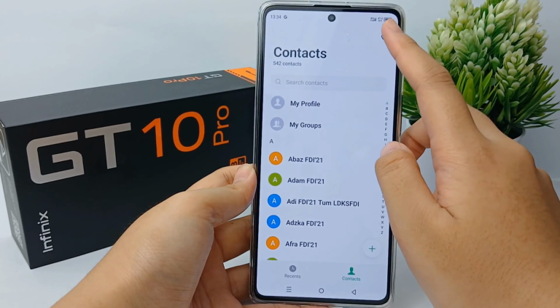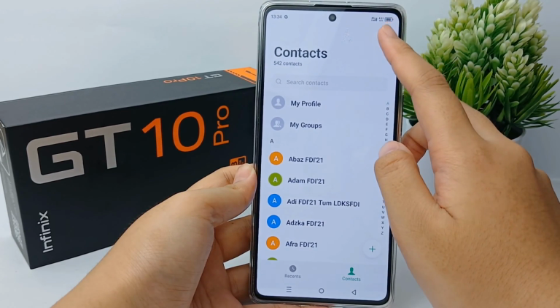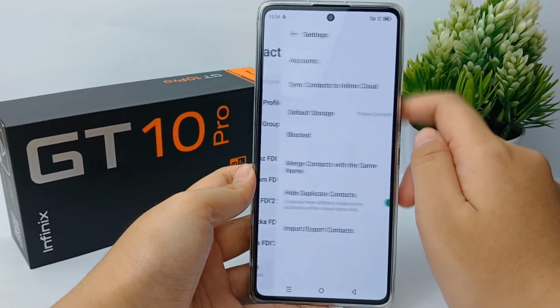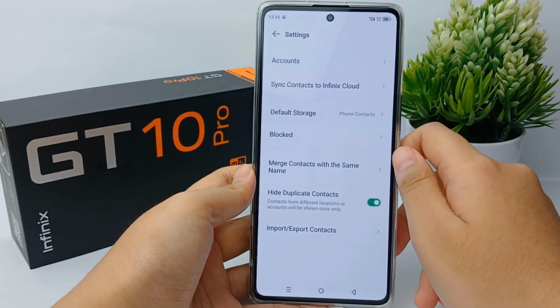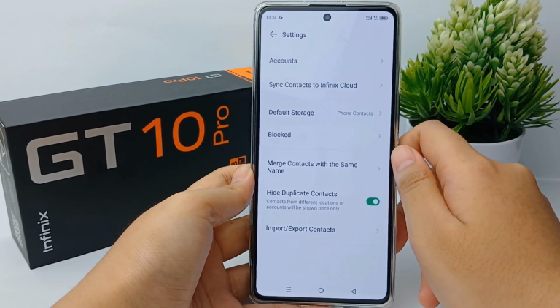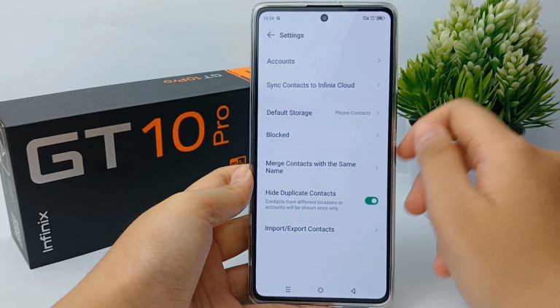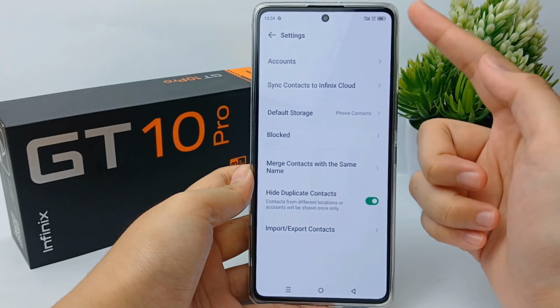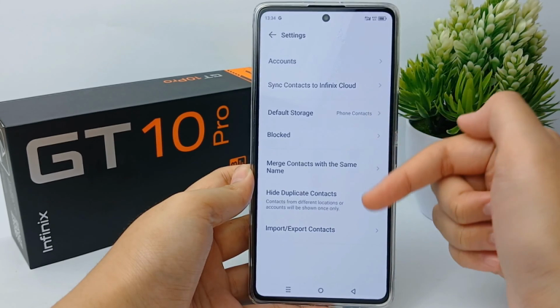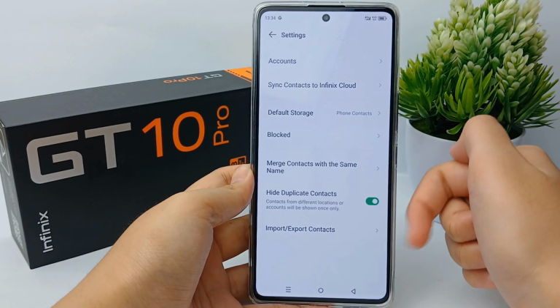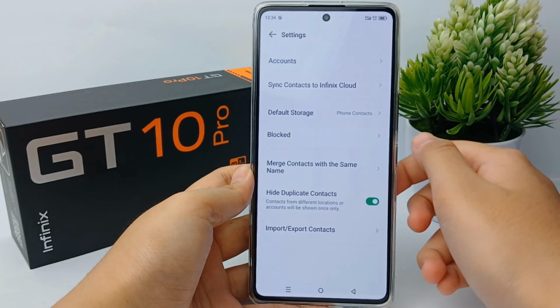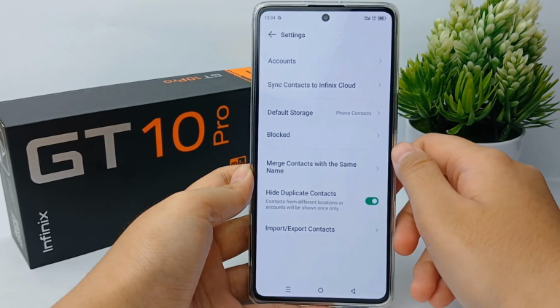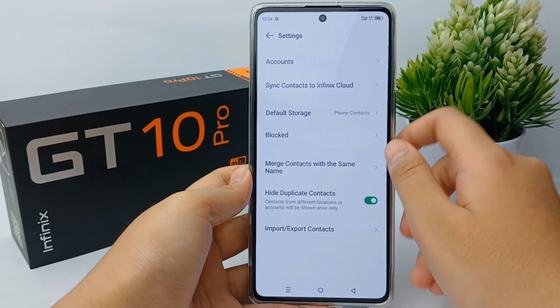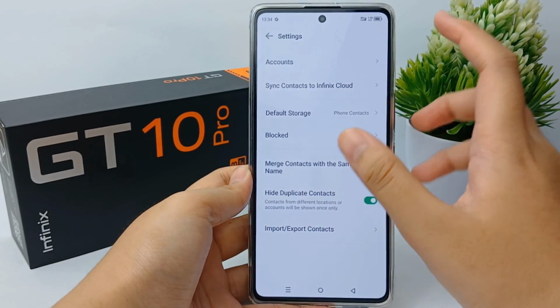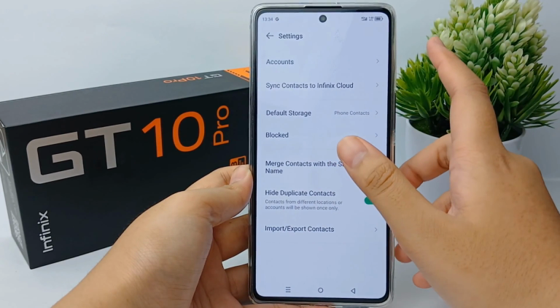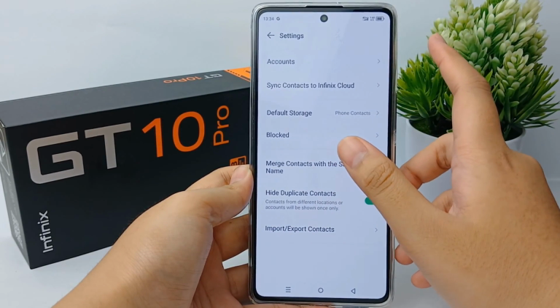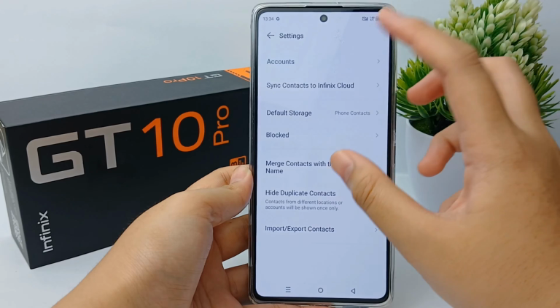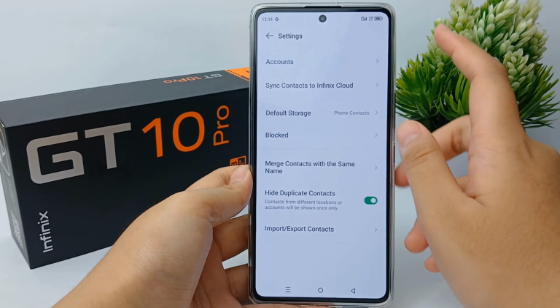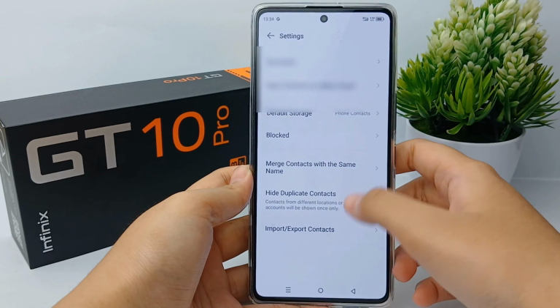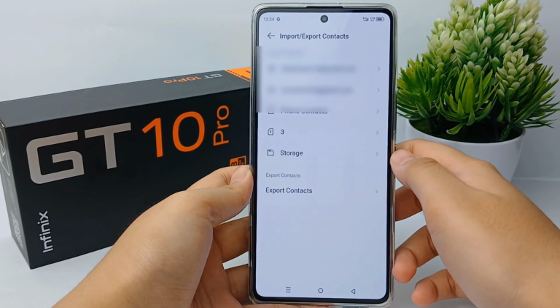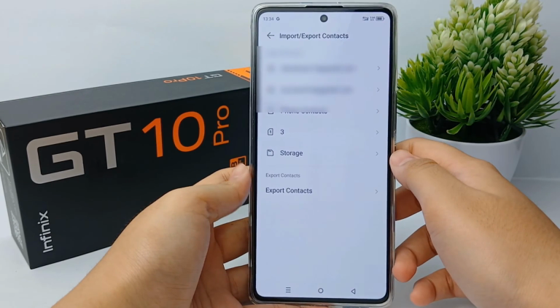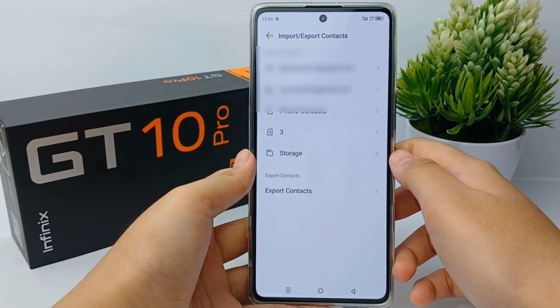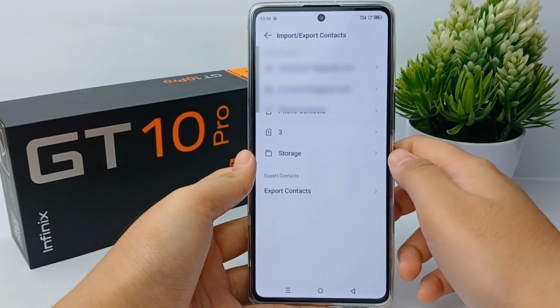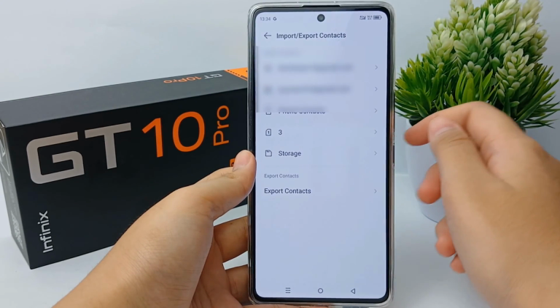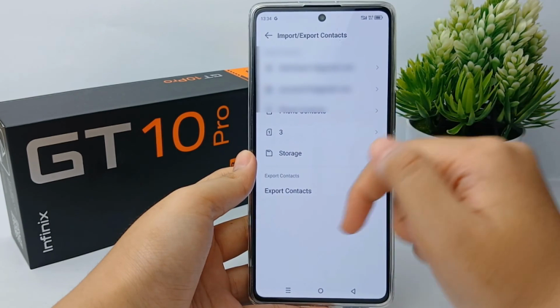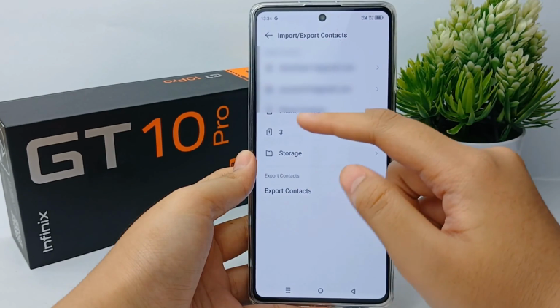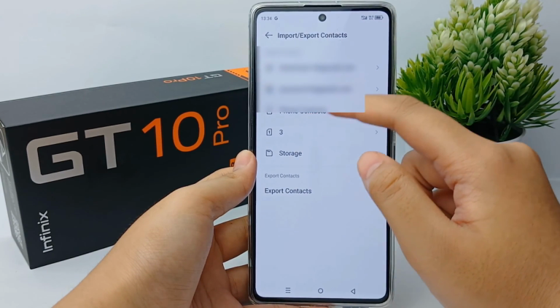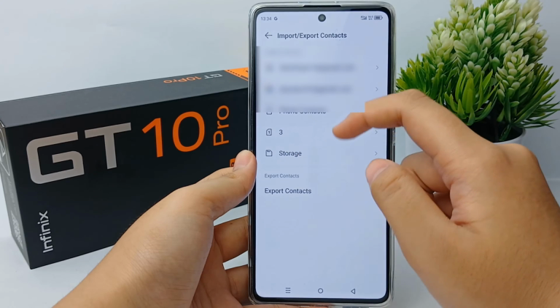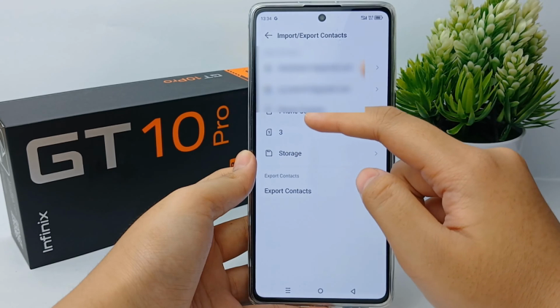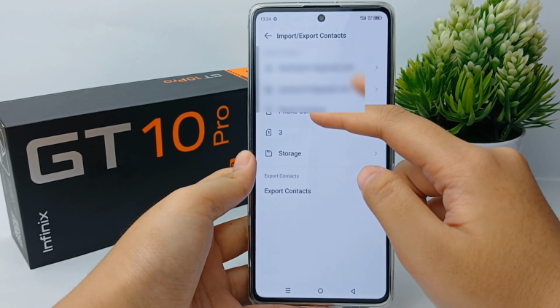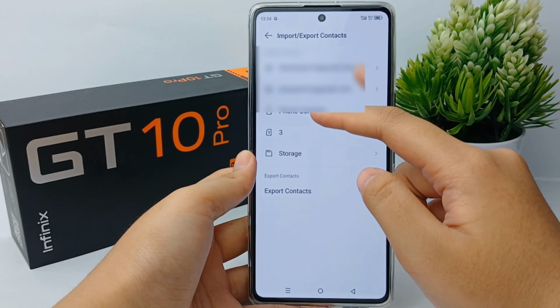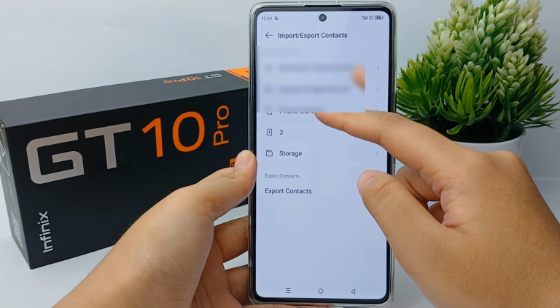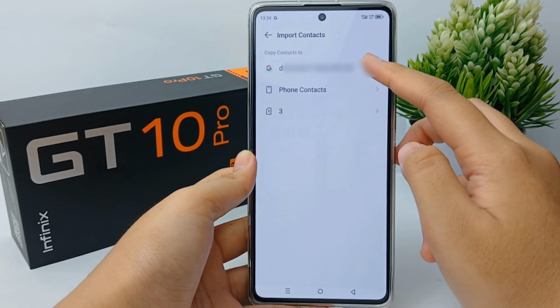Click and there will be an Import or Export Contact option — open it. Here I want to import the contacts that are in my email to the SIM card.